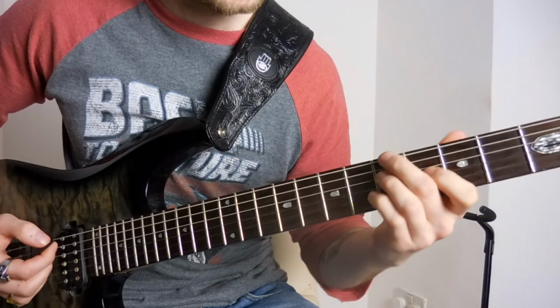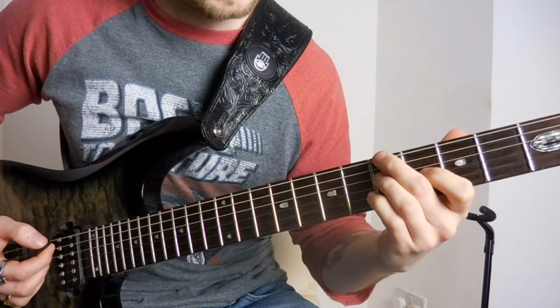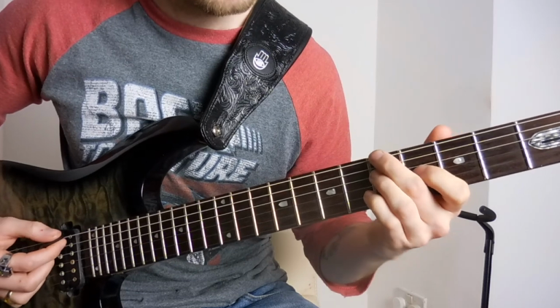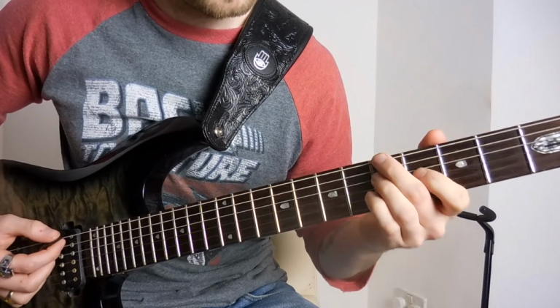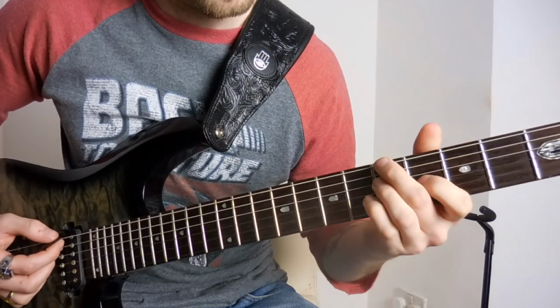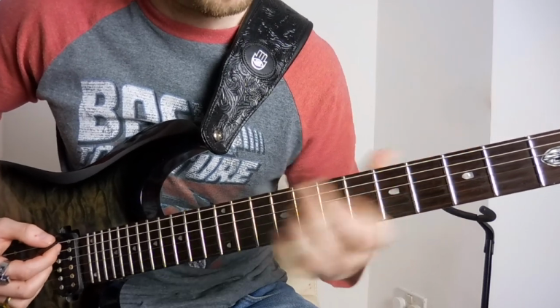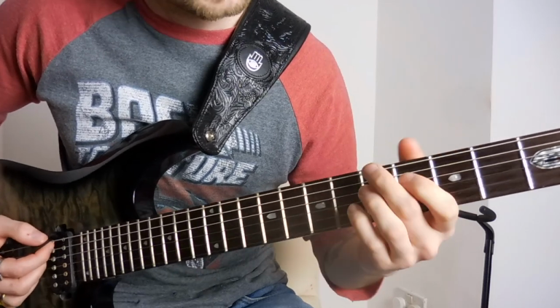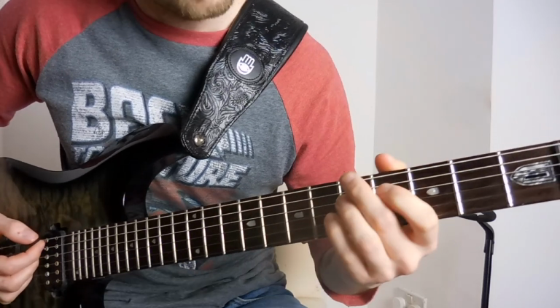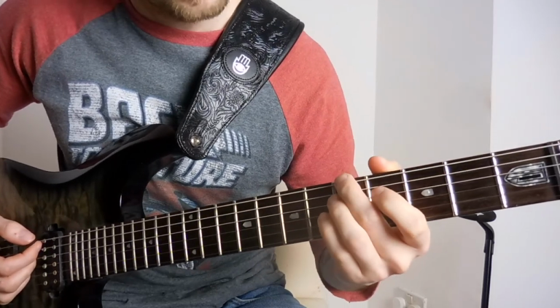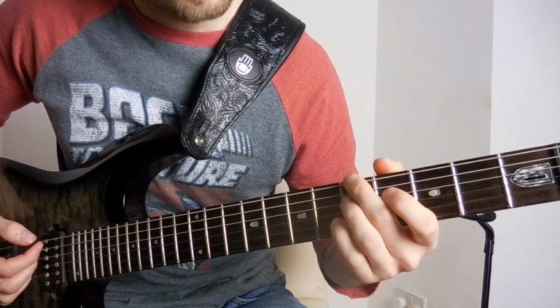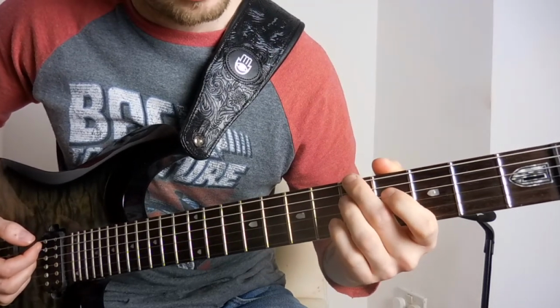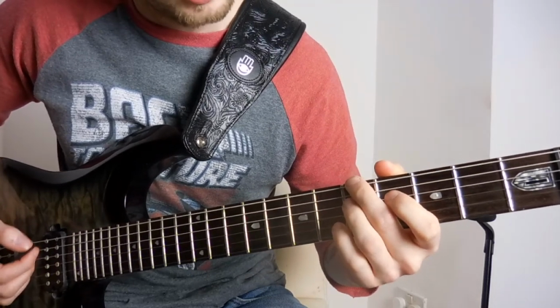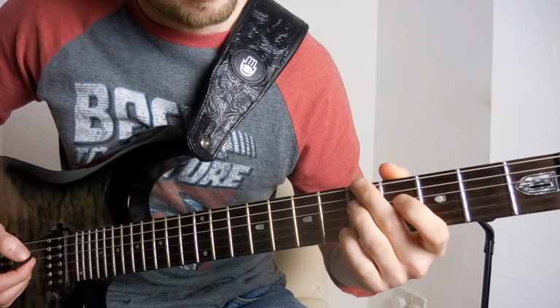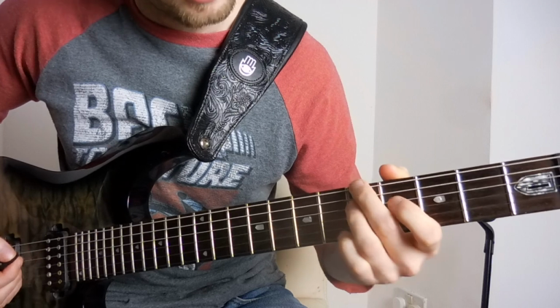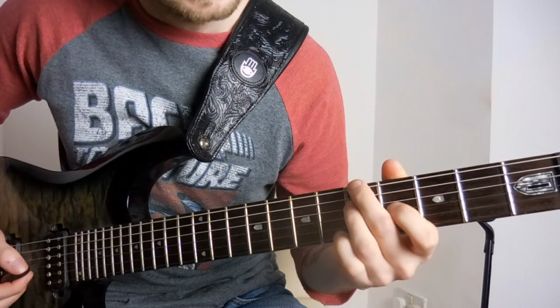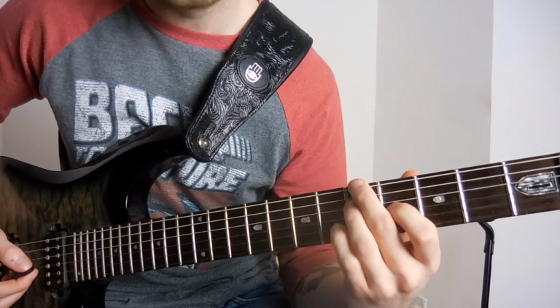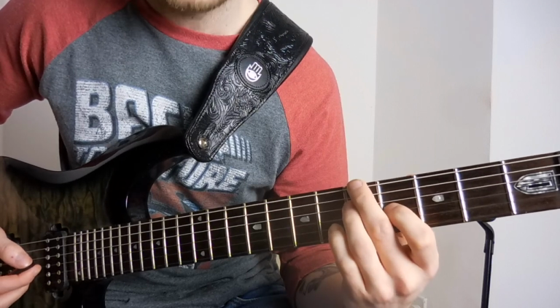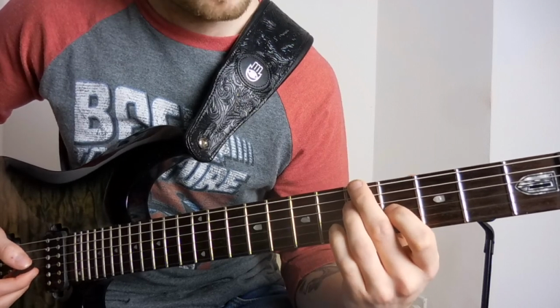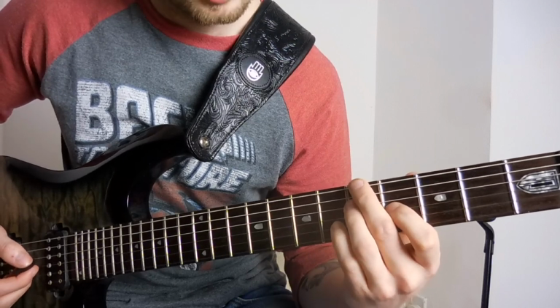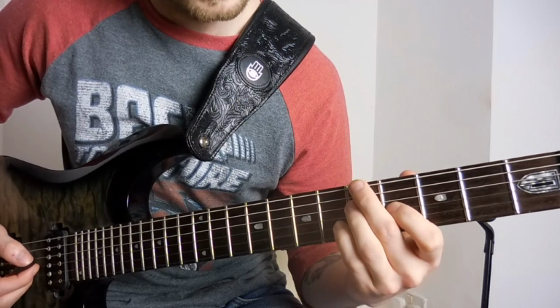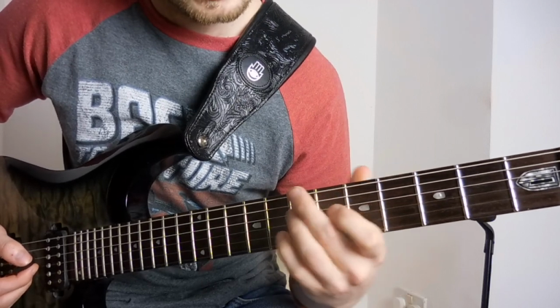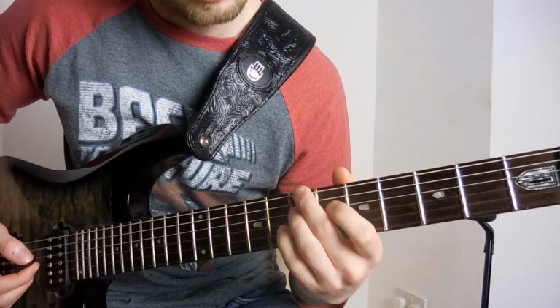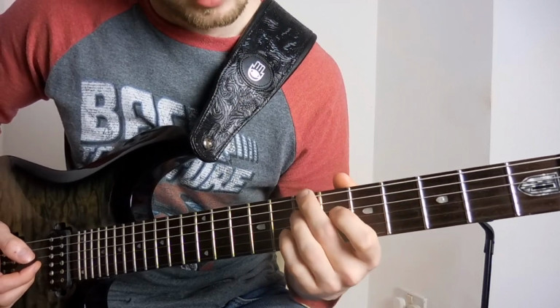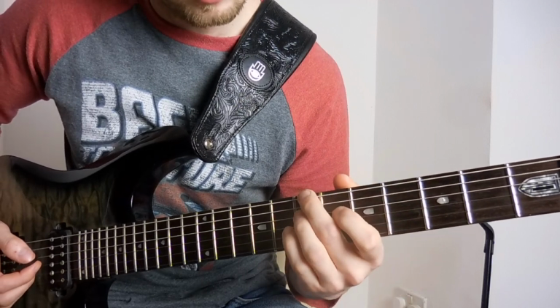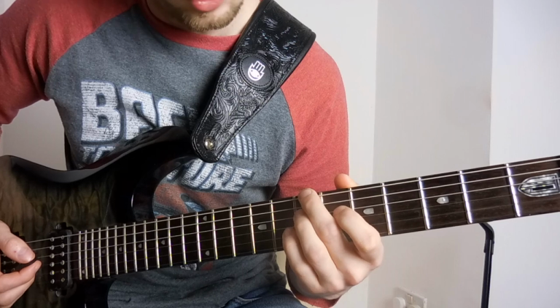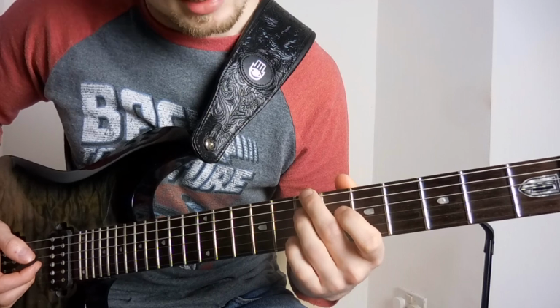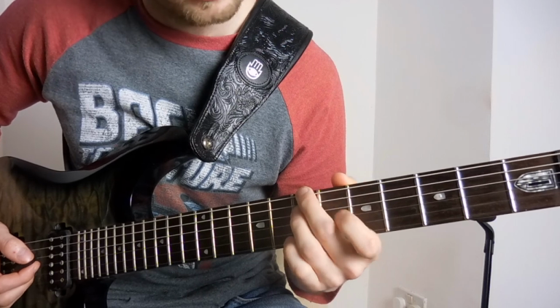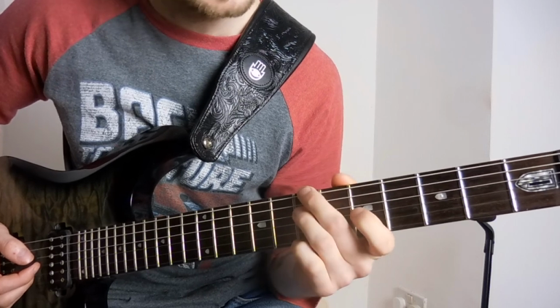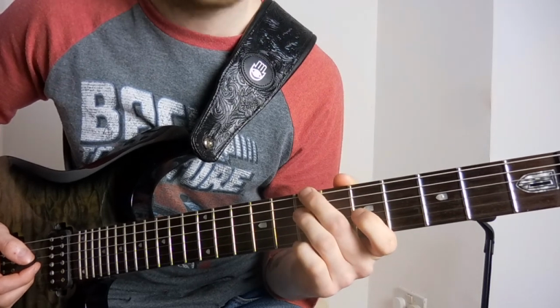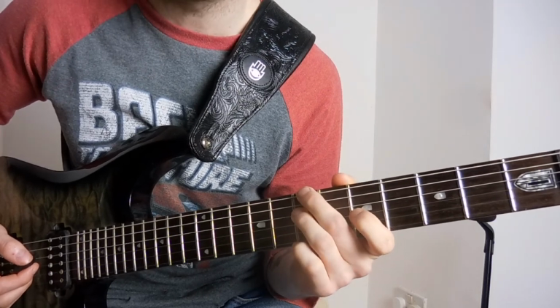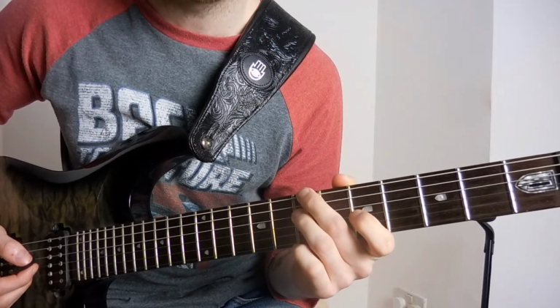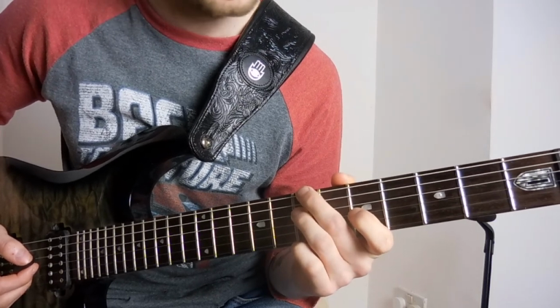The slides: it's fifth fret on the low E, fifth fret on the D, fourth fret on the G, up to the seventh fret on the low E, seventh fret on the D, and then fifth fret on the G.